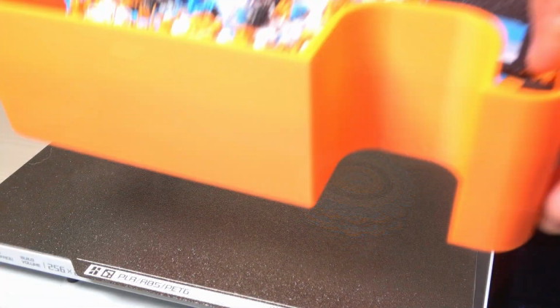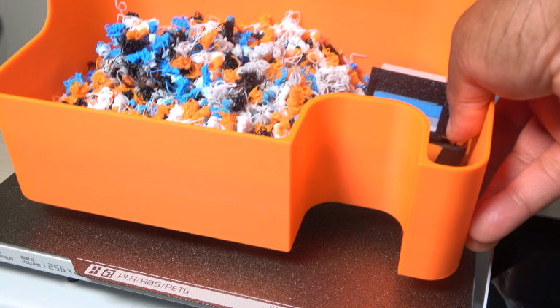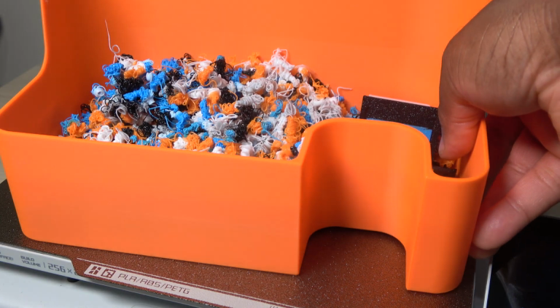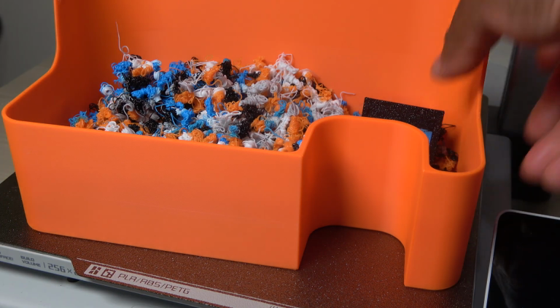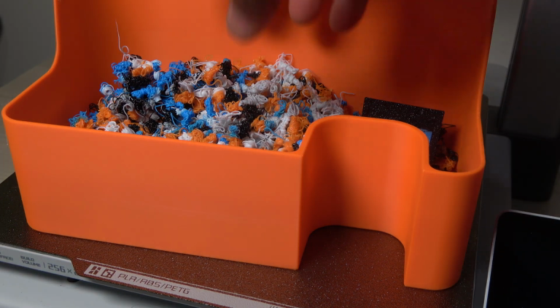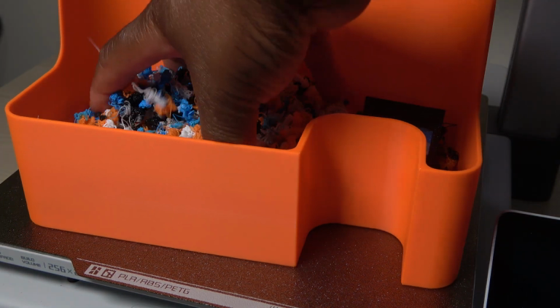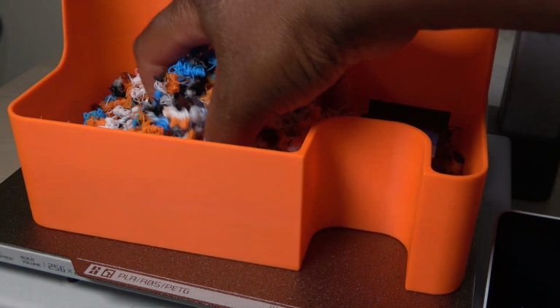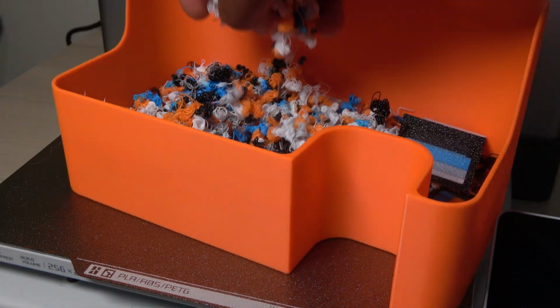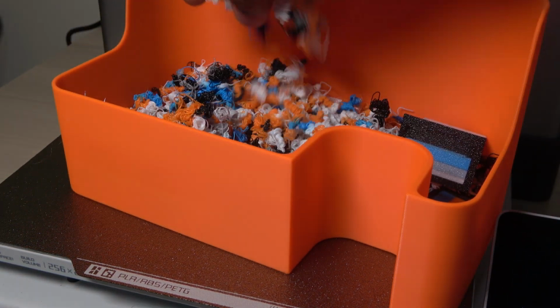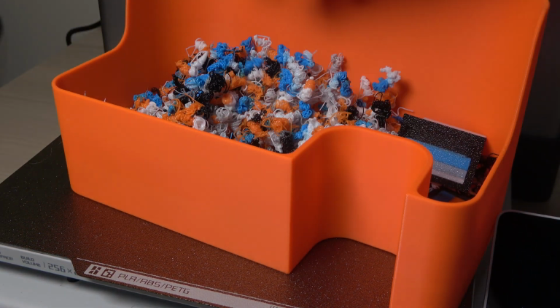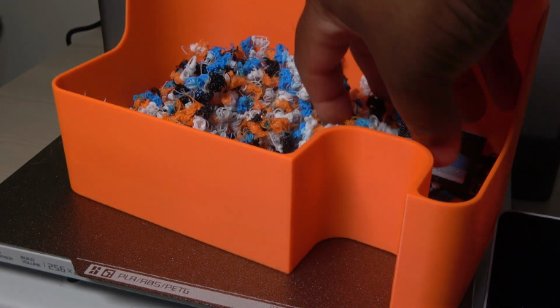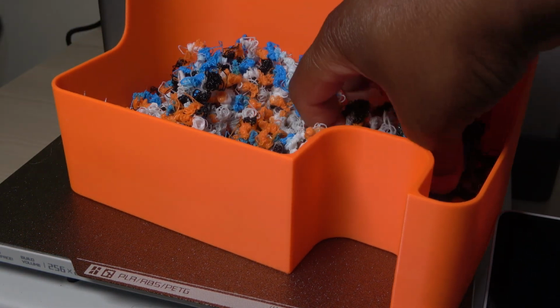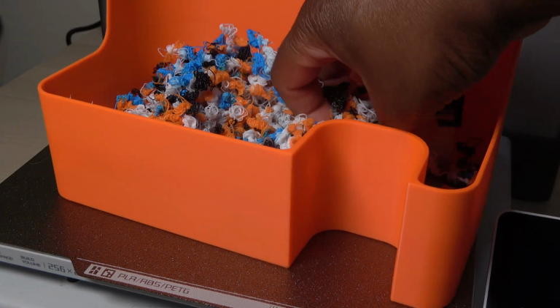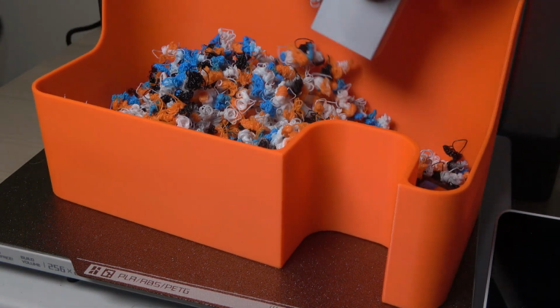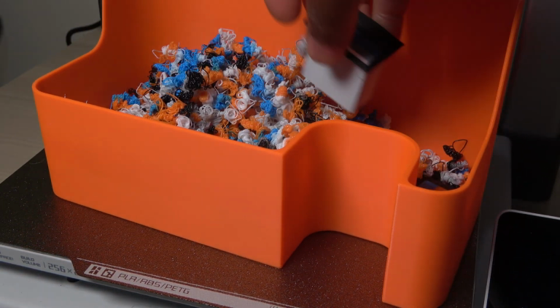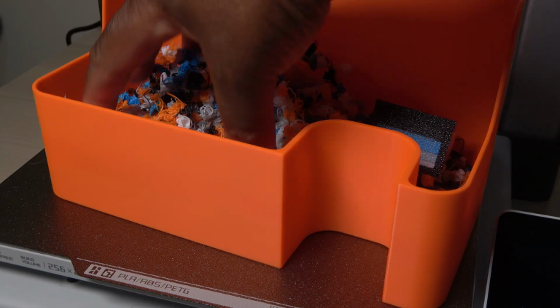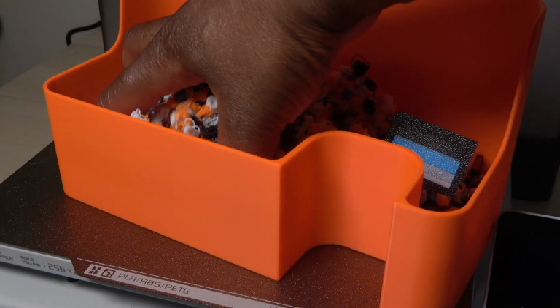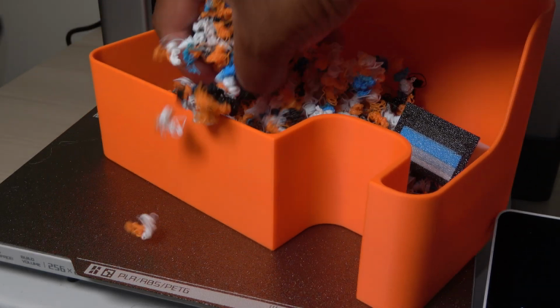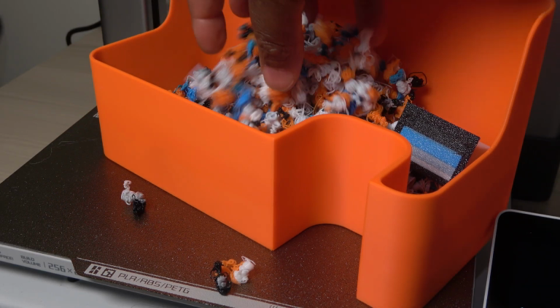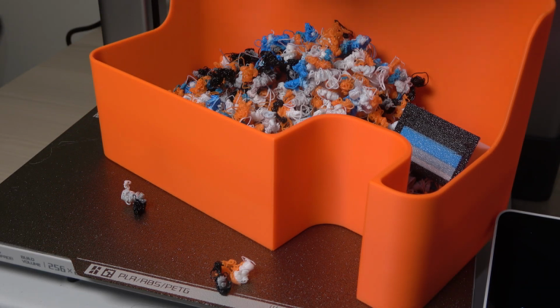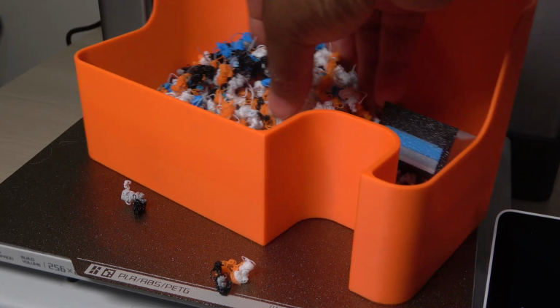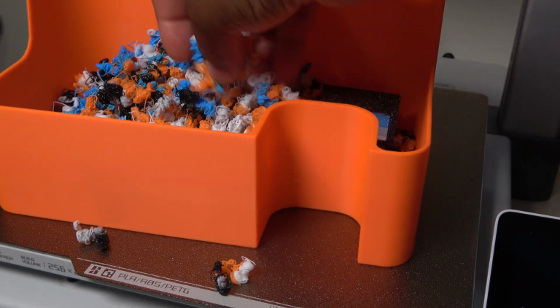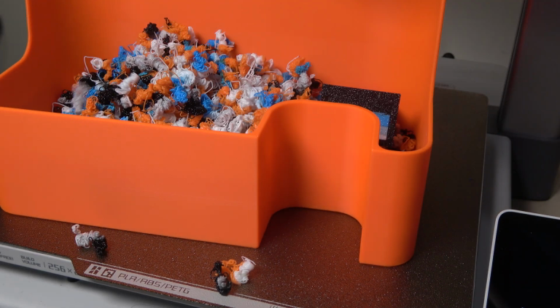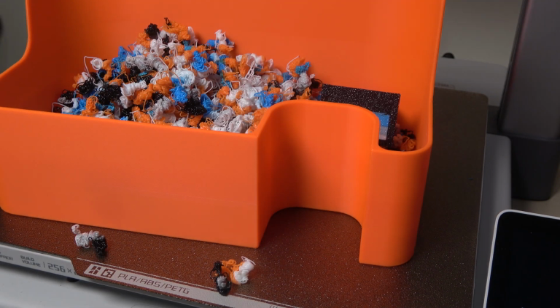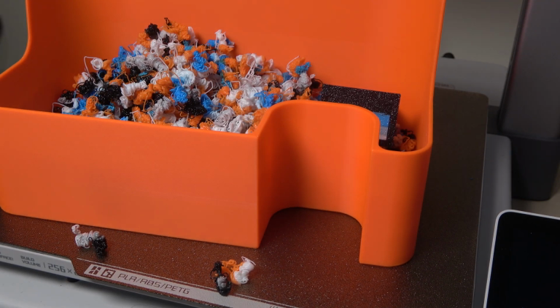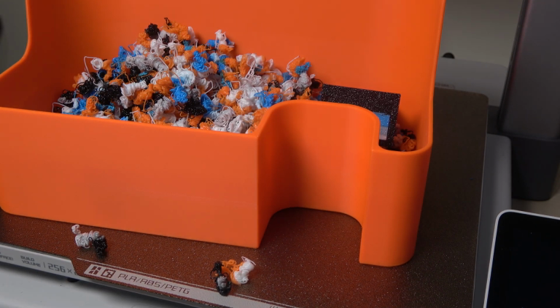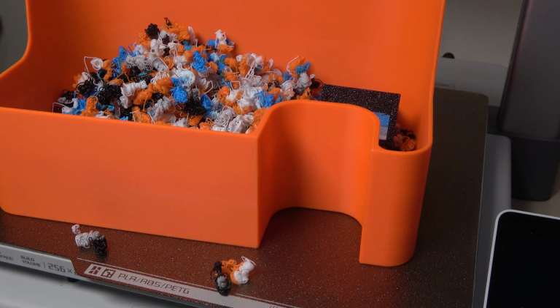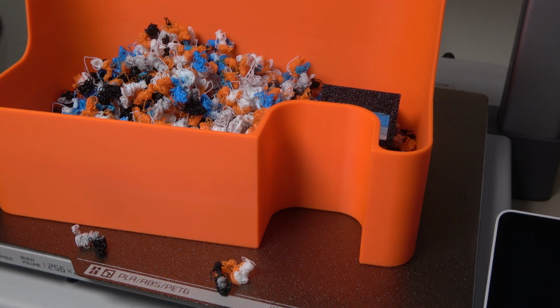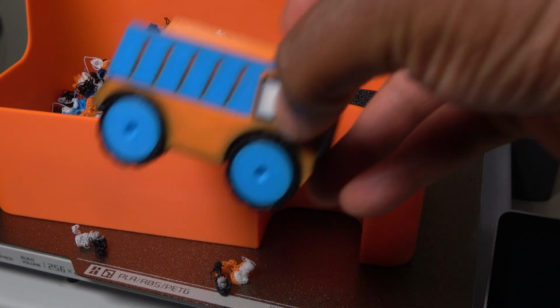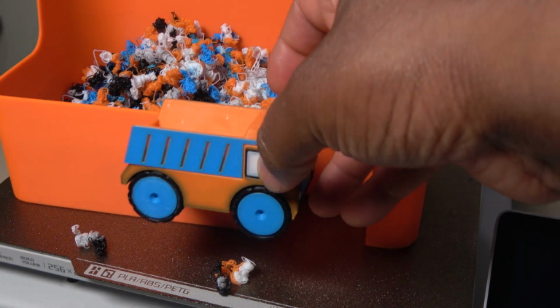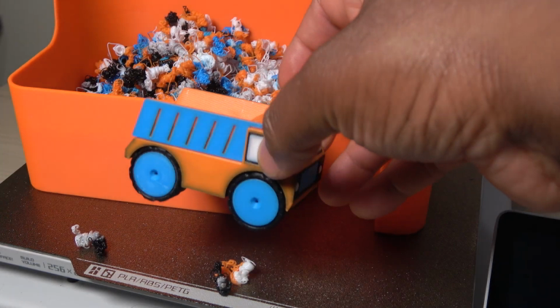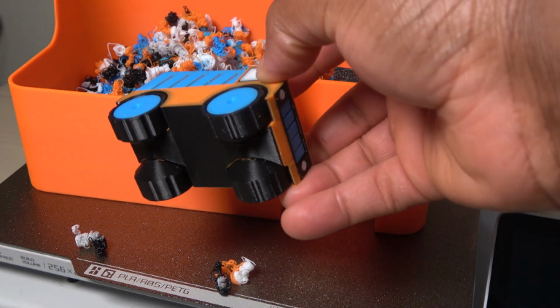One last thing to mention is this bin of purged material here. This is all the filament that was purged during the prints. Whether you're doing multi-color prints or not, you'll still need this bin as the printer purges material during normal use too.